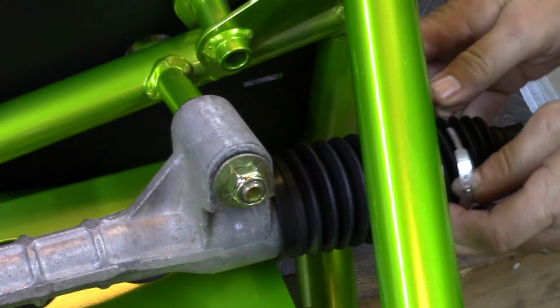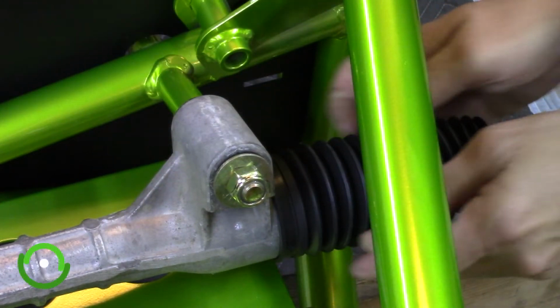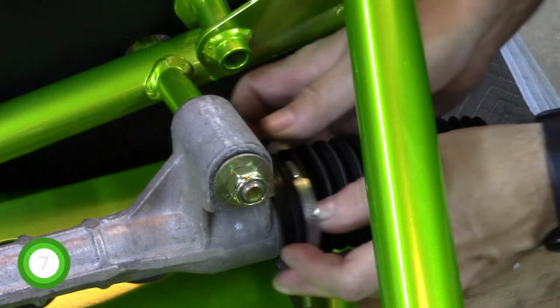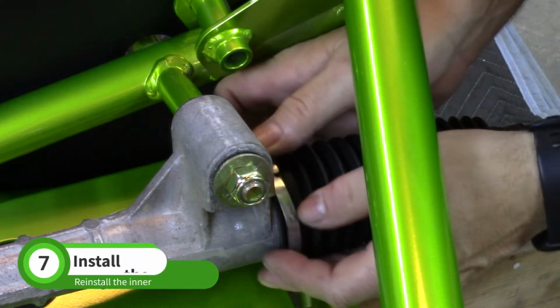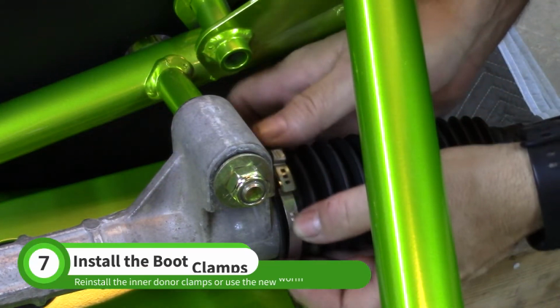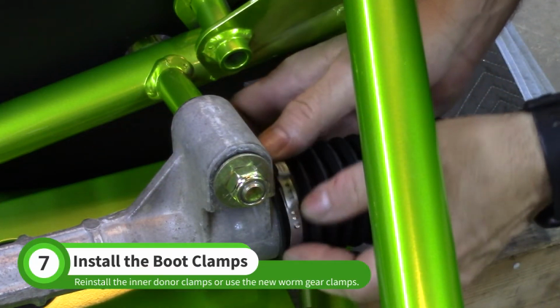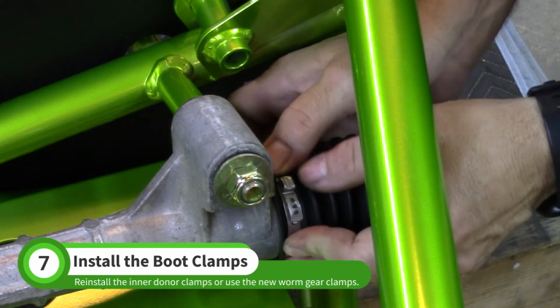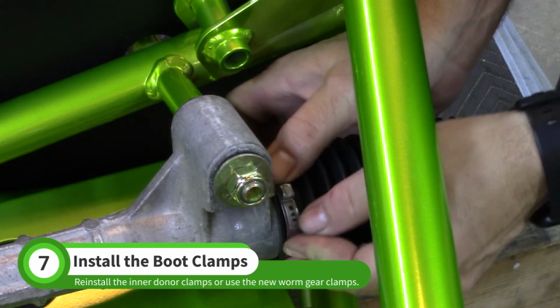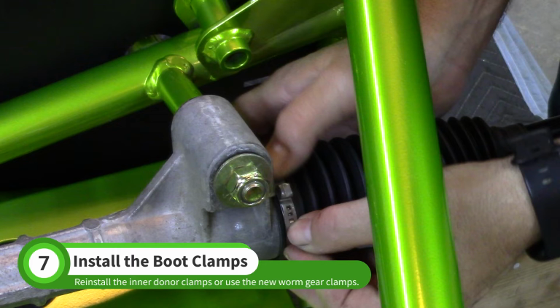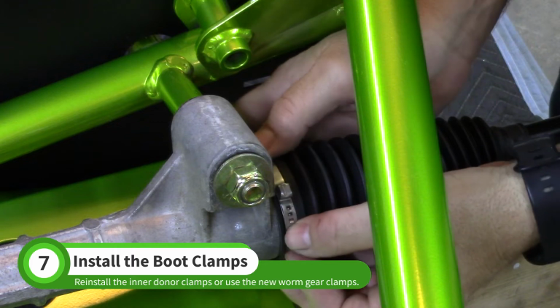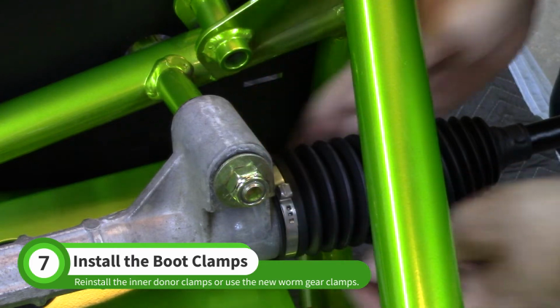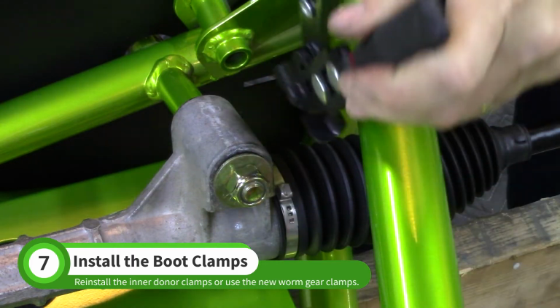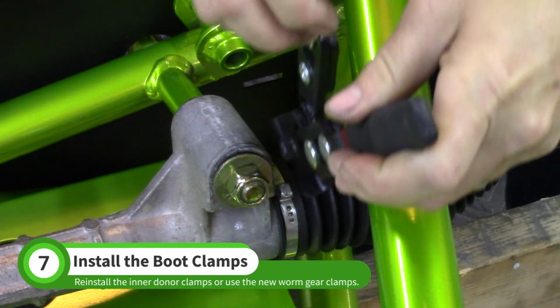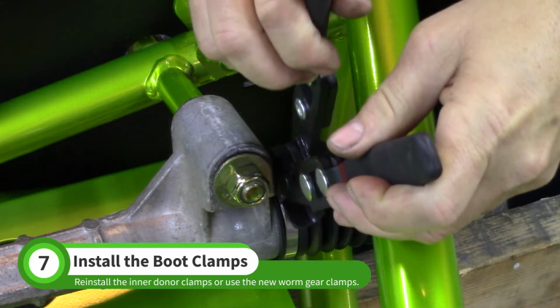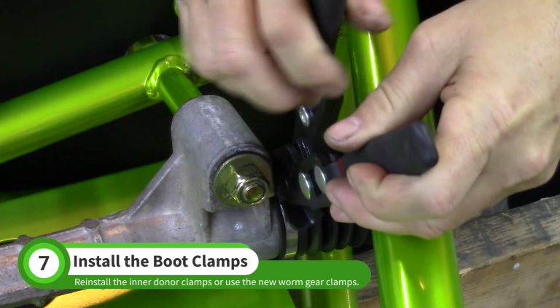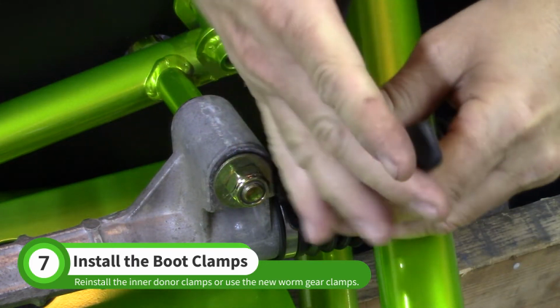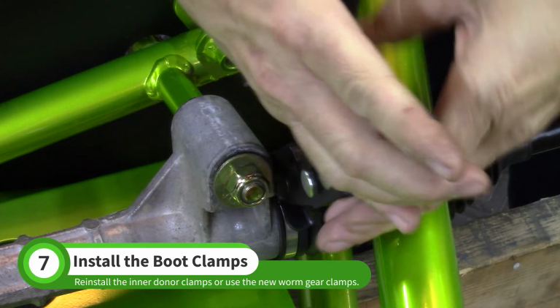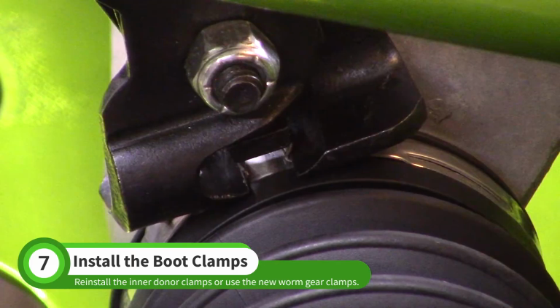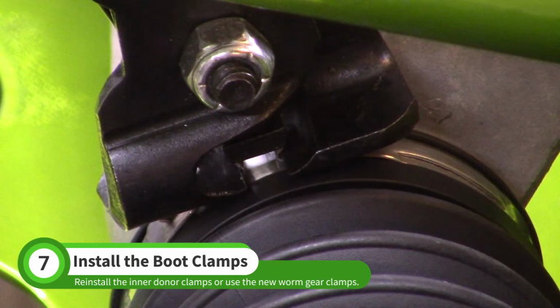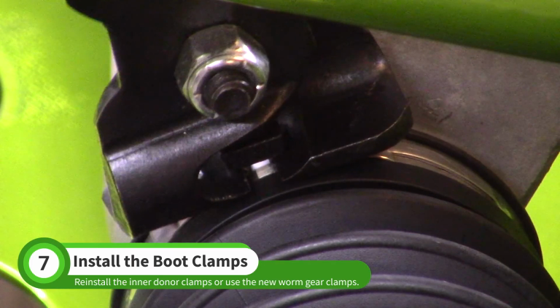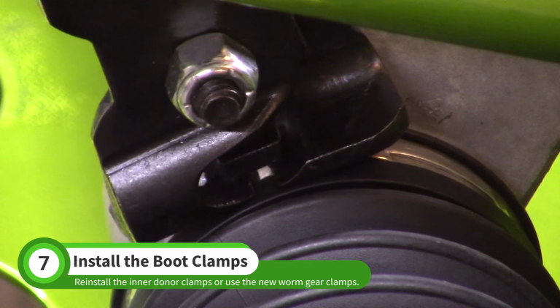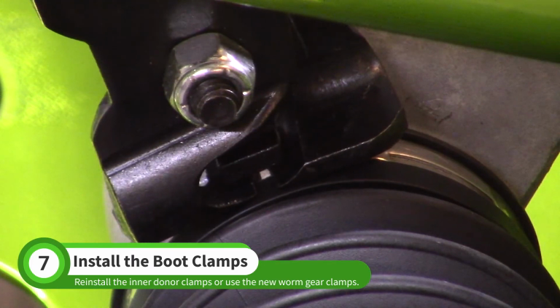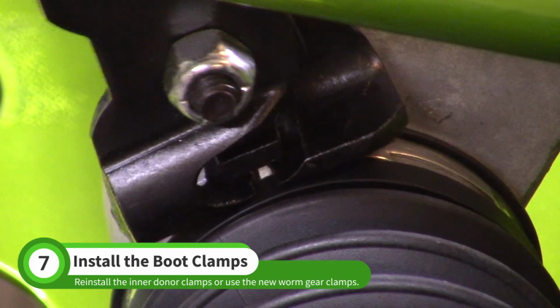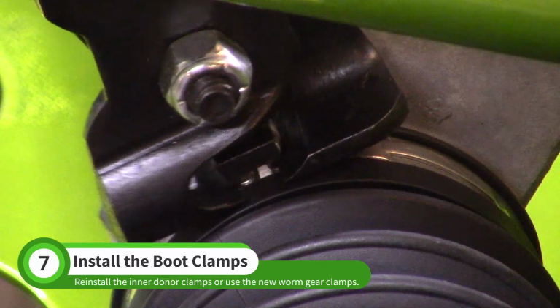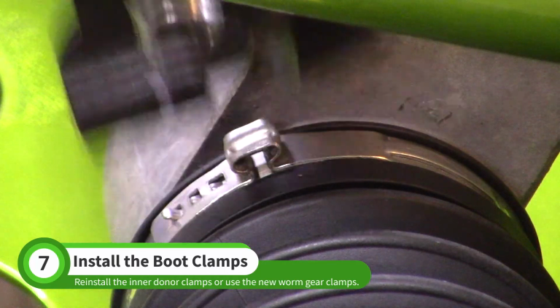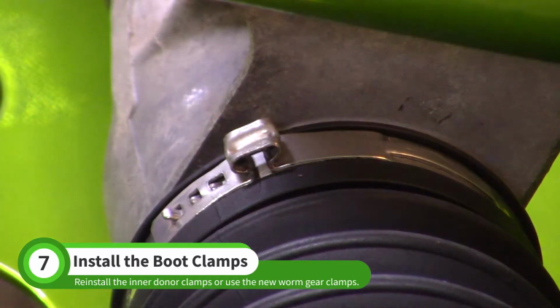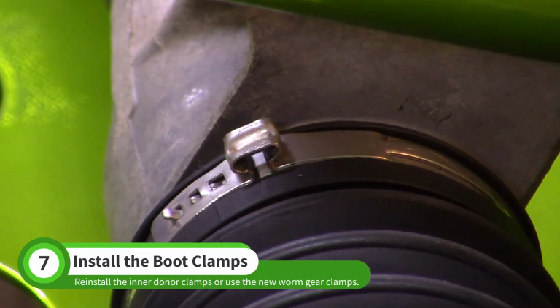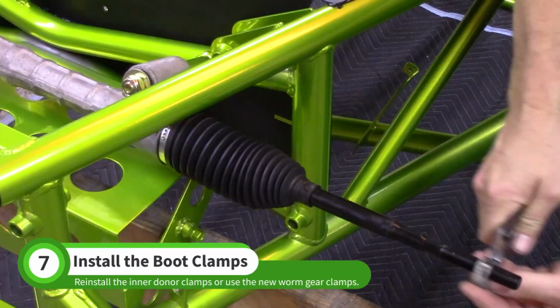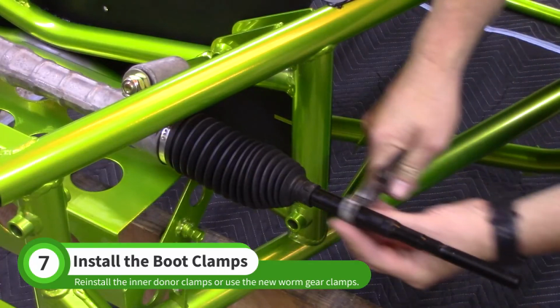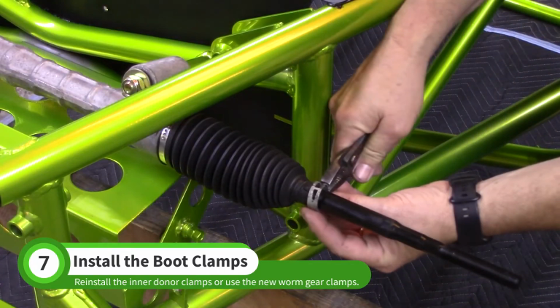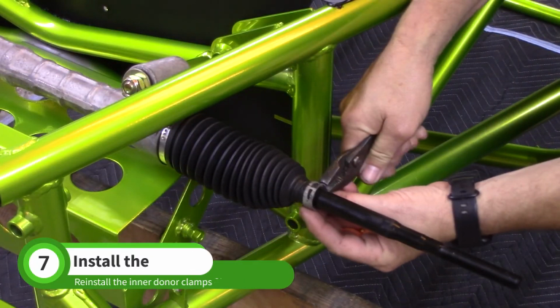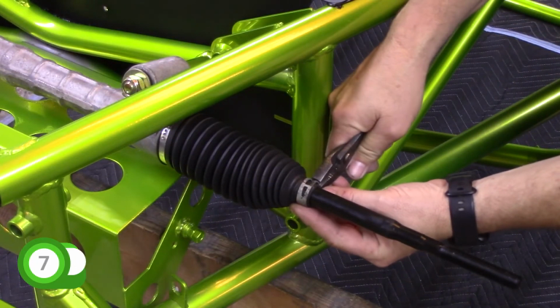Install the original inner boot clamp with a pair of boot clamp pliers, or install the worm gear clamp supplied with your kit. Install the original outer boot clamp.